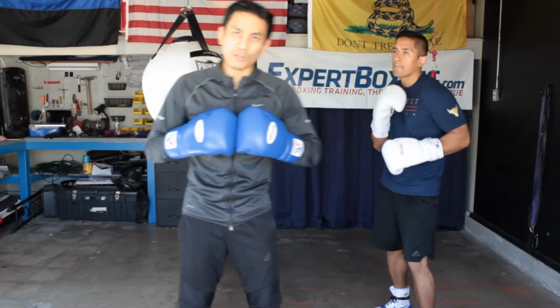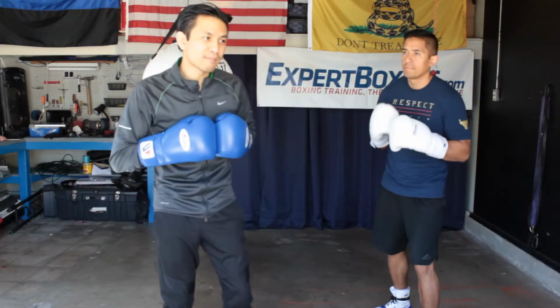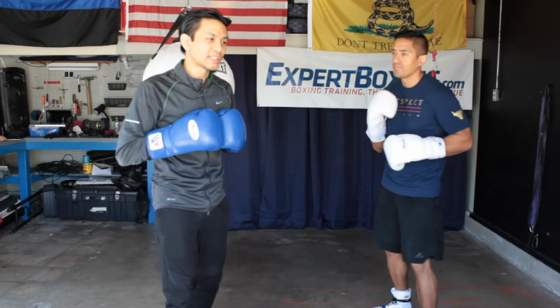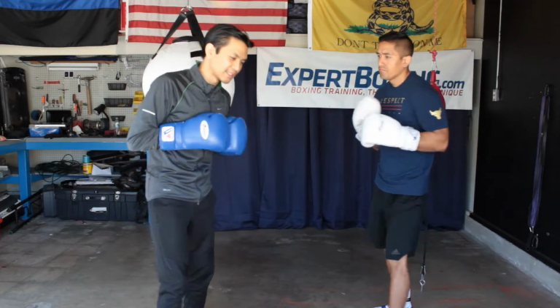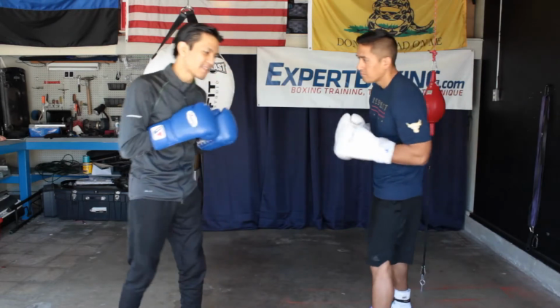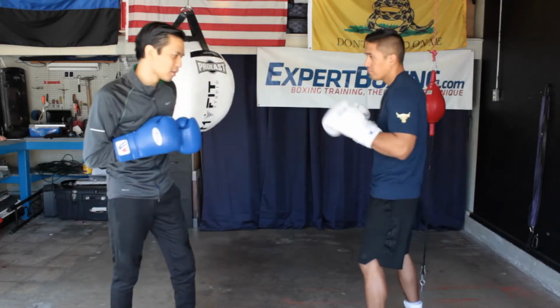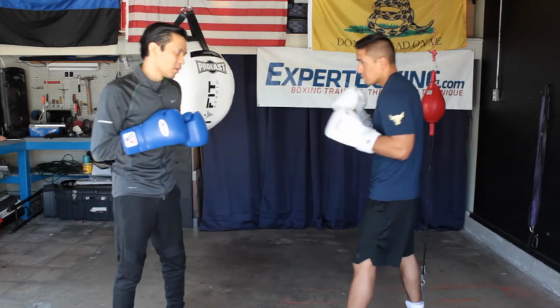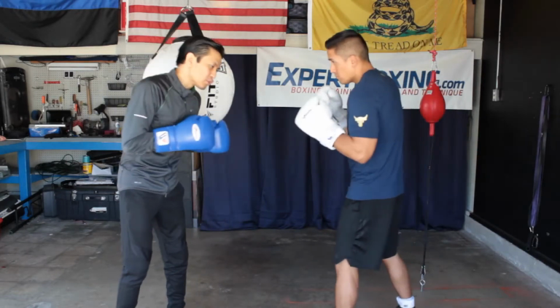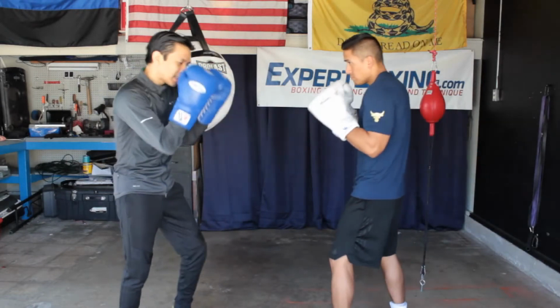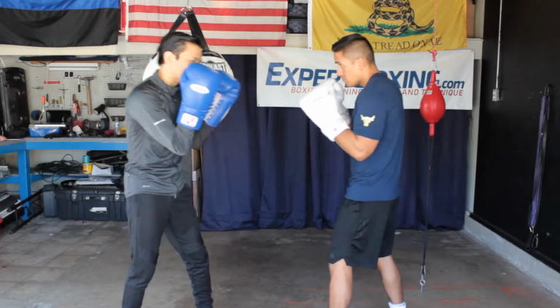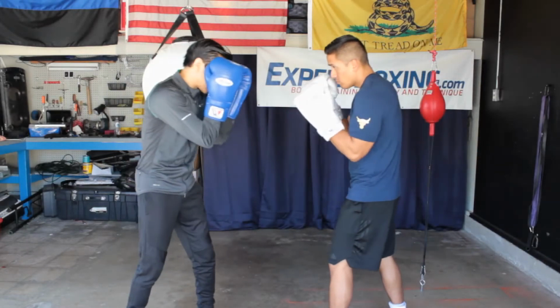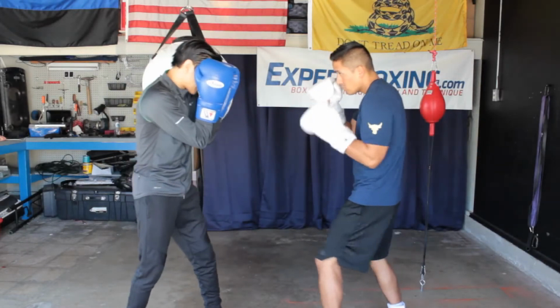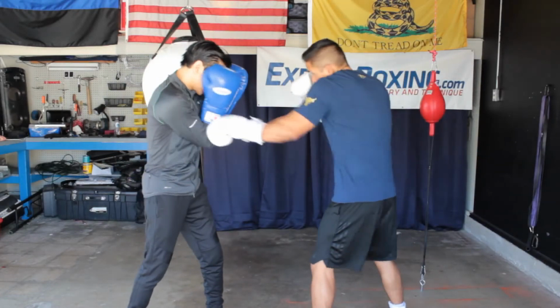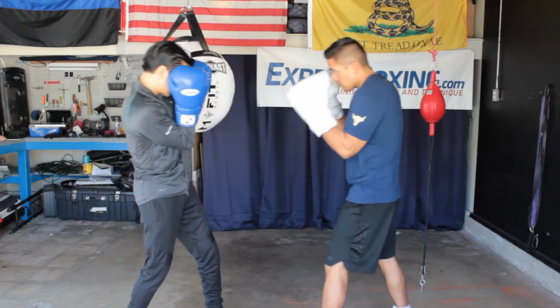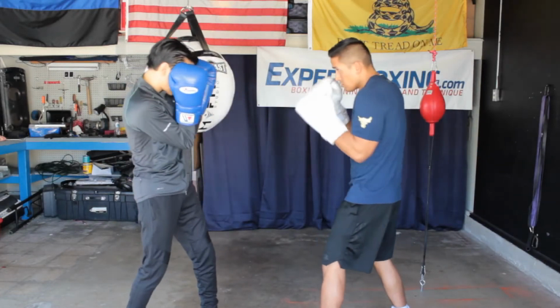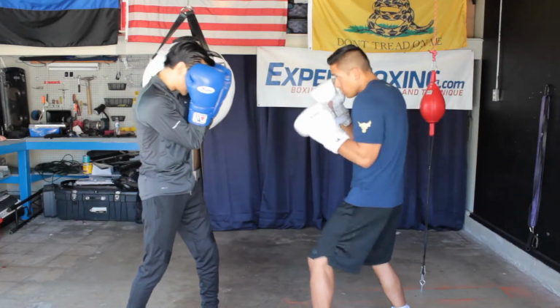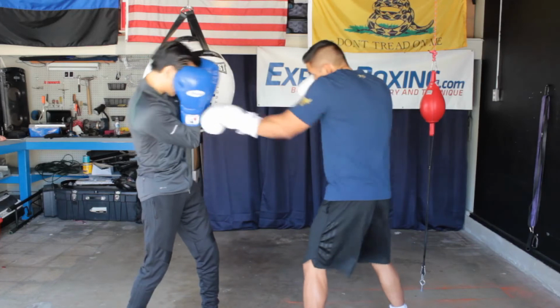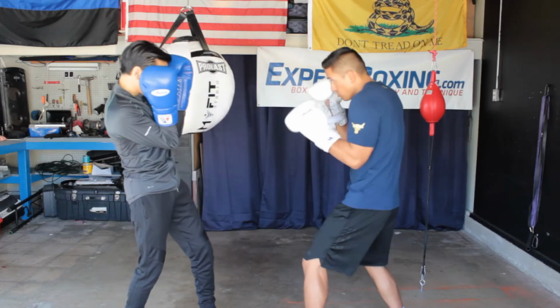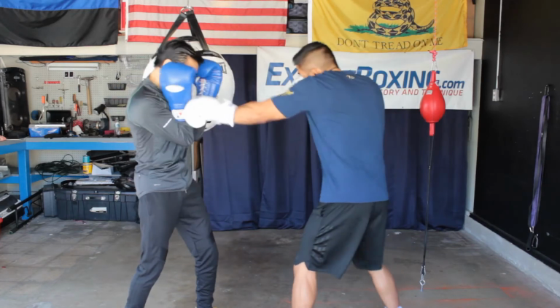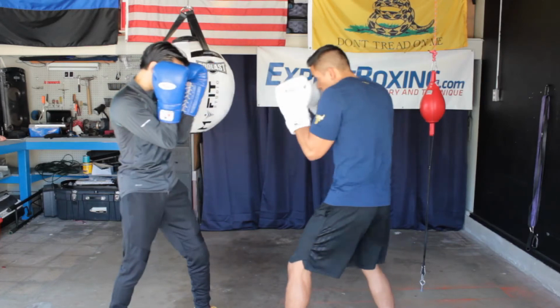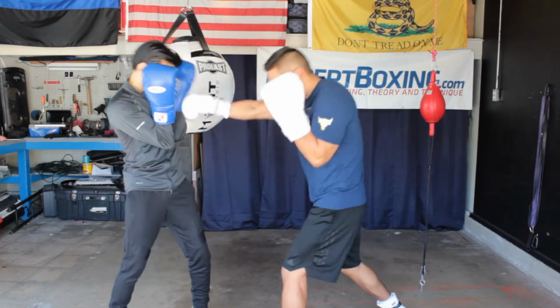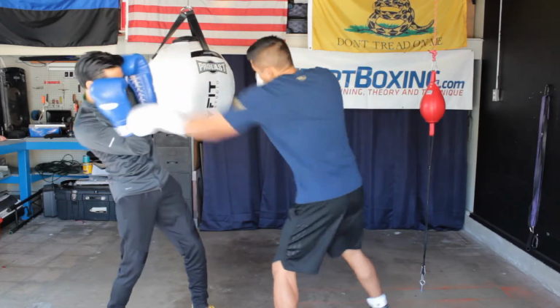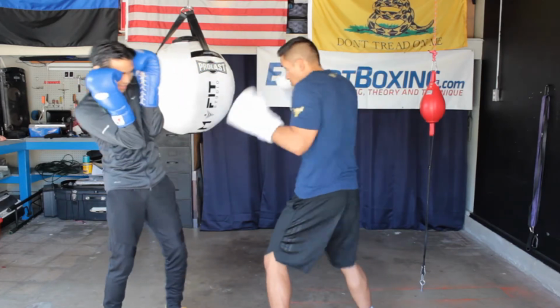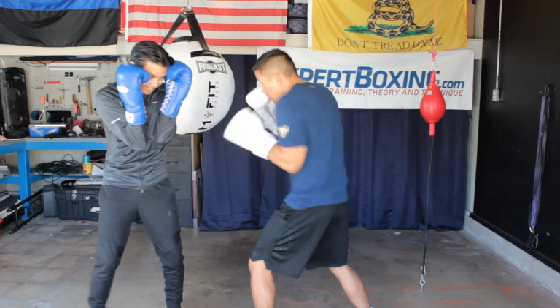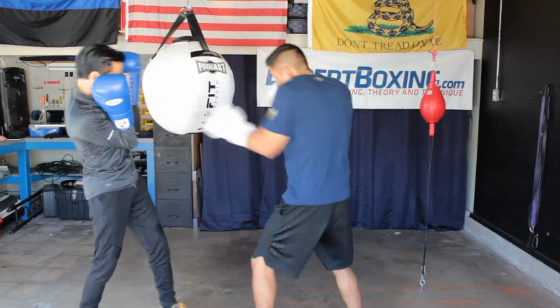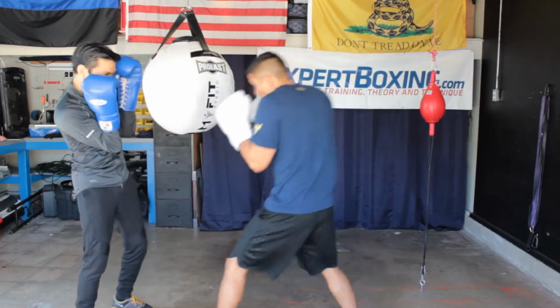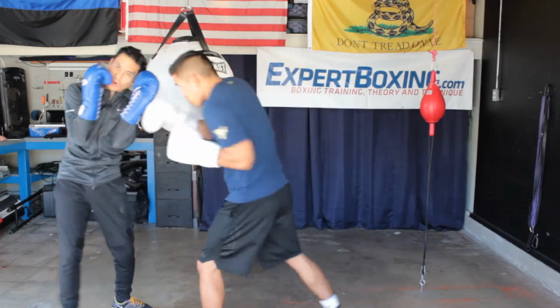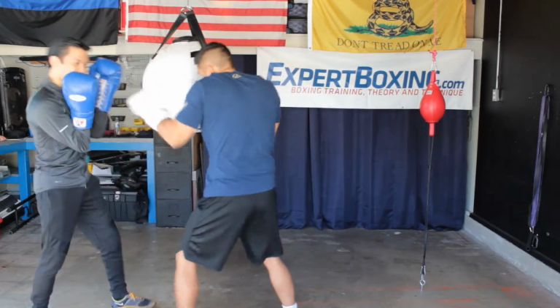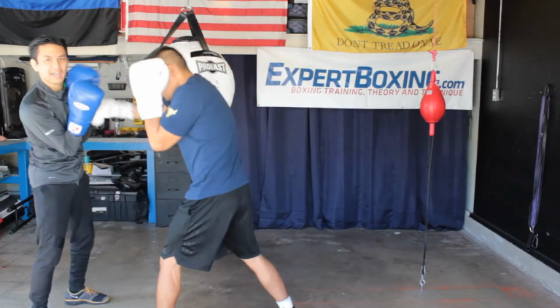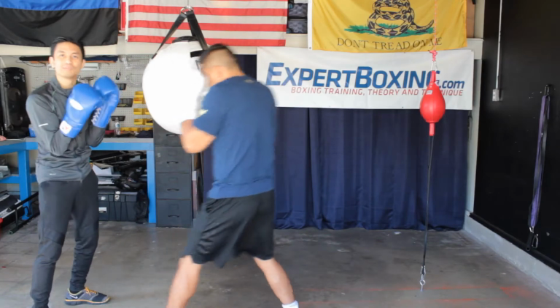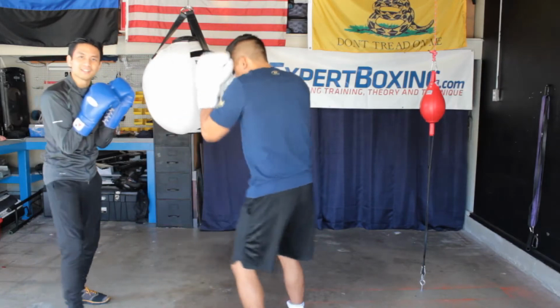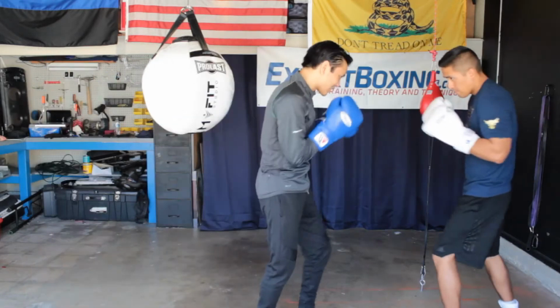So when you're blocking punches, this is the idea. You don't just absorb the shot. He's punching more punches, a little harder, and I'm getting overwhelmed and I lose balance.